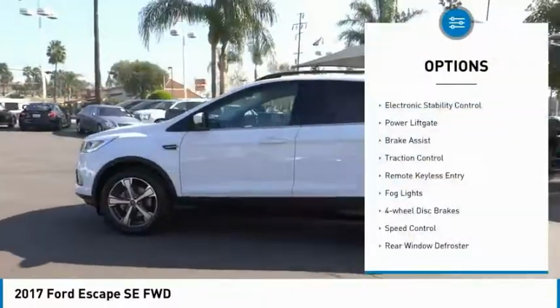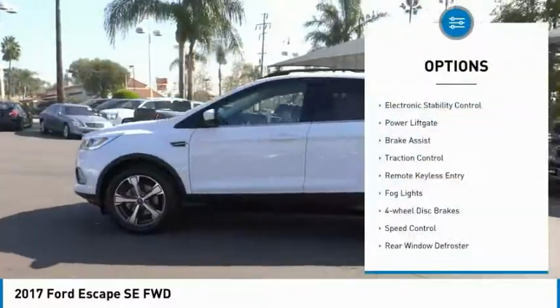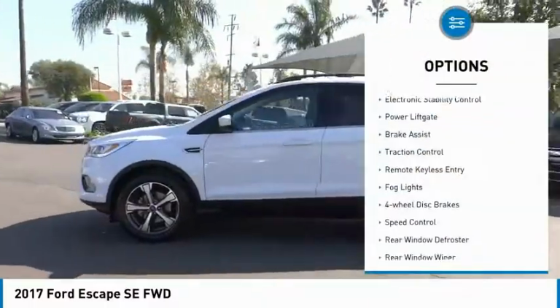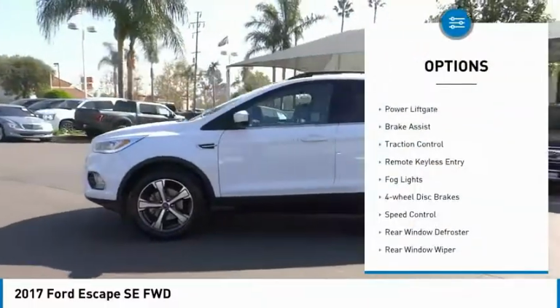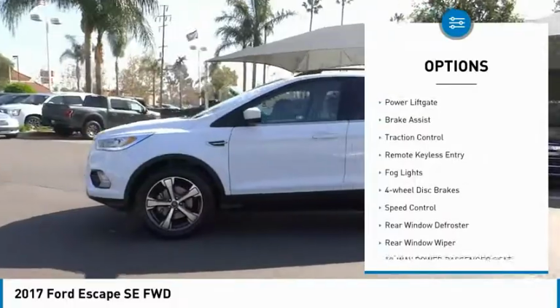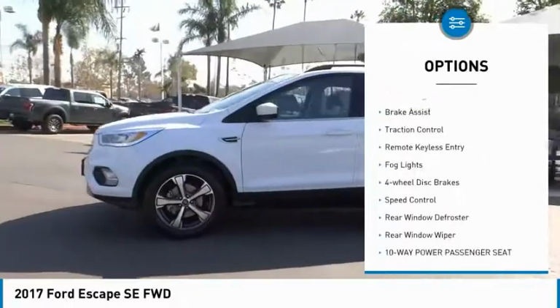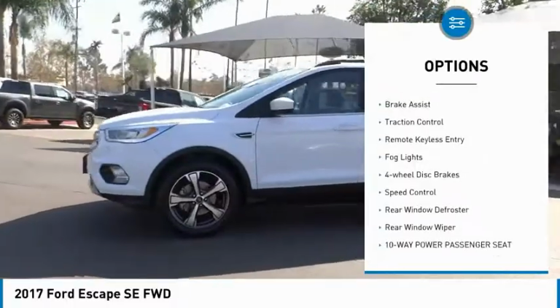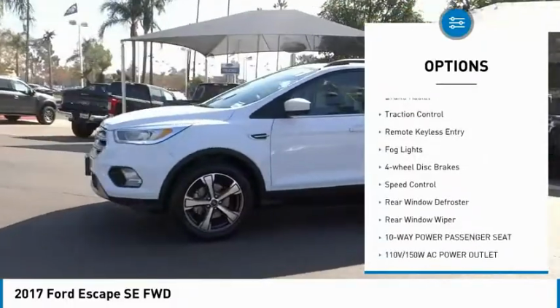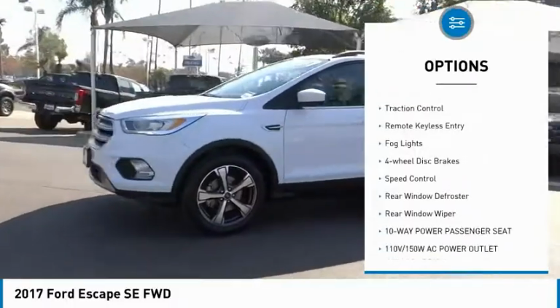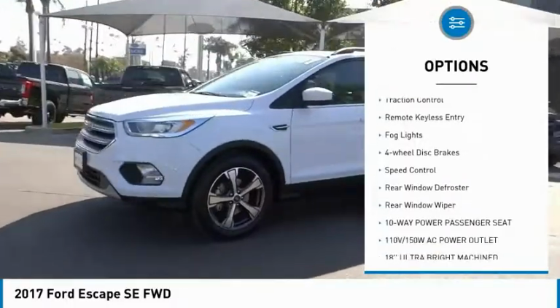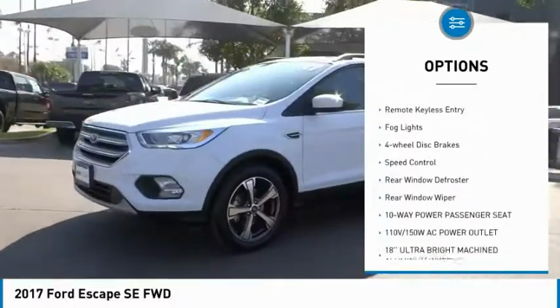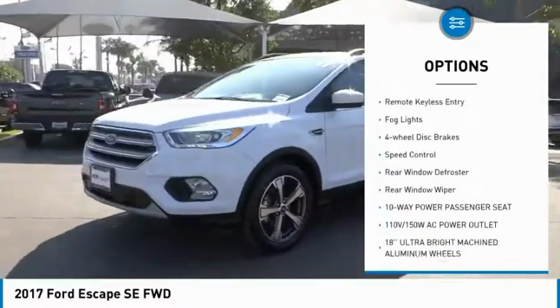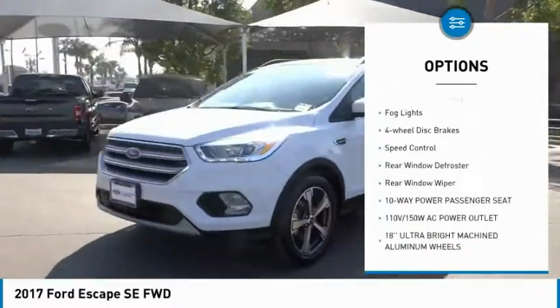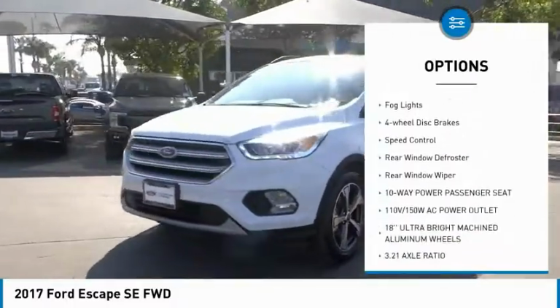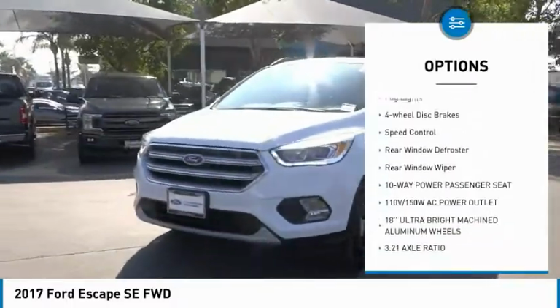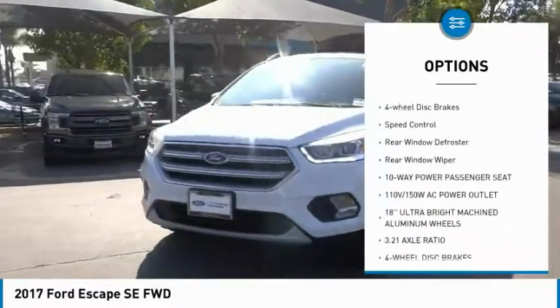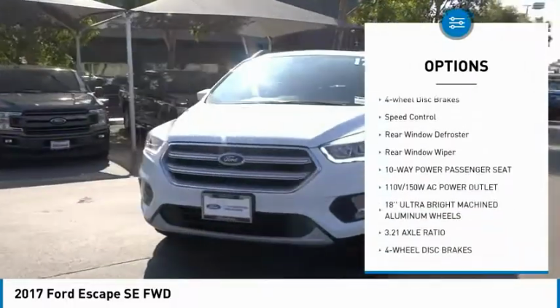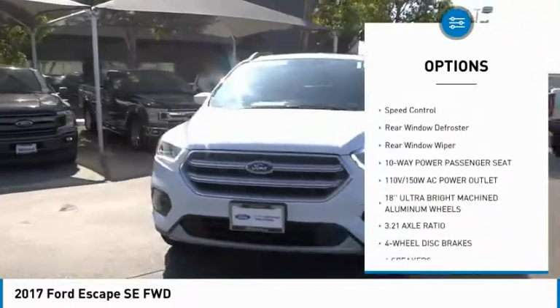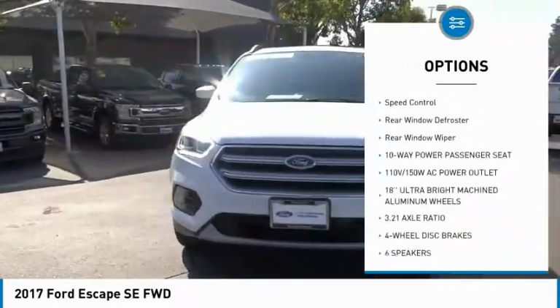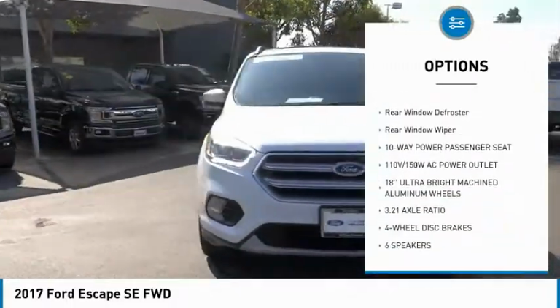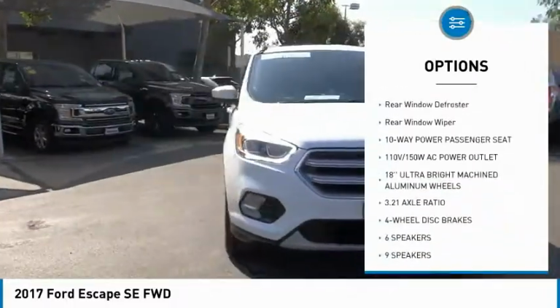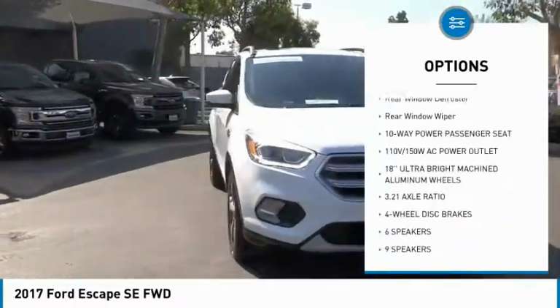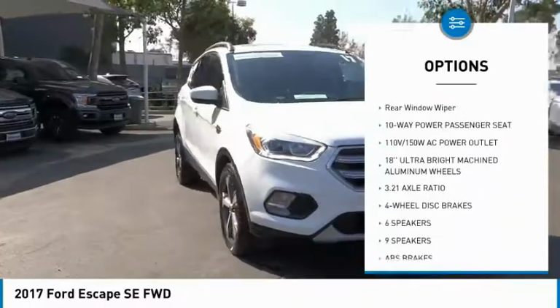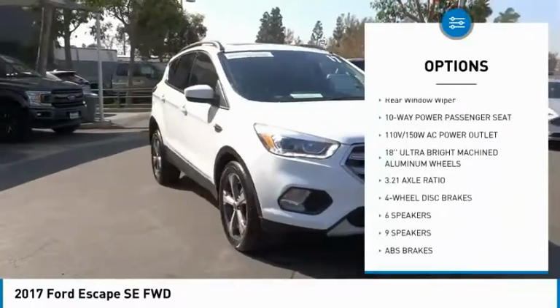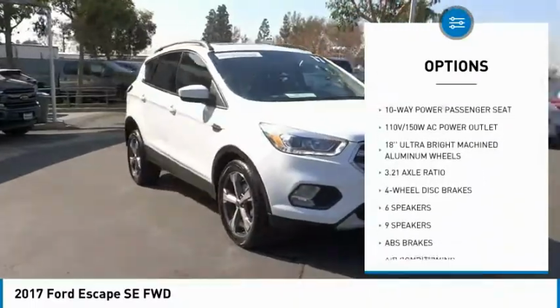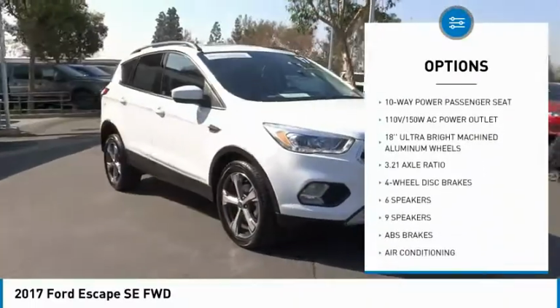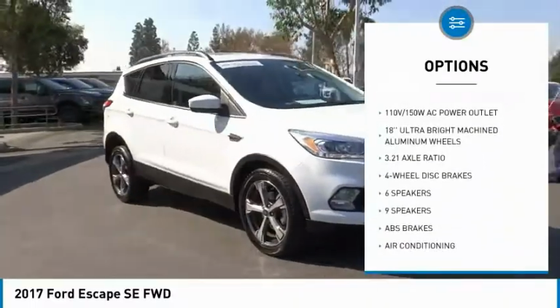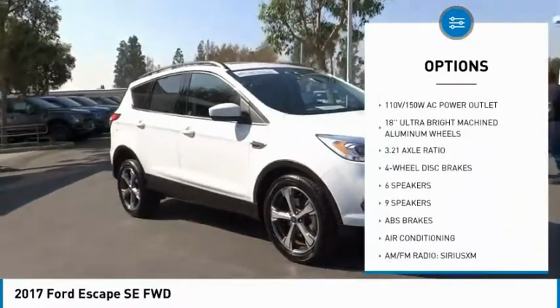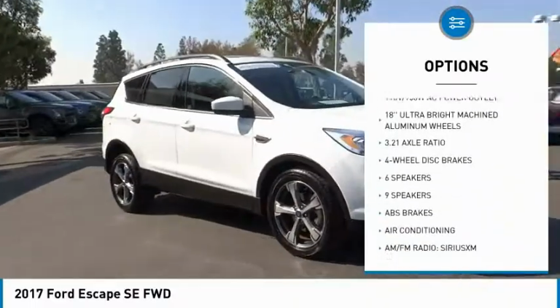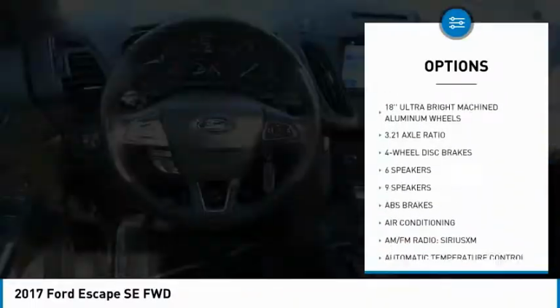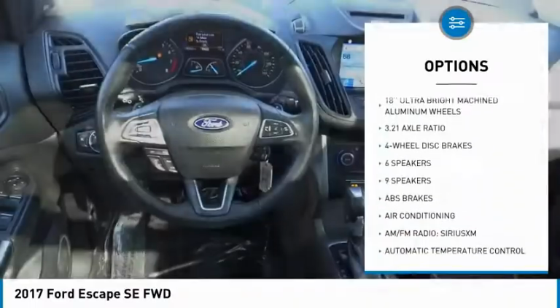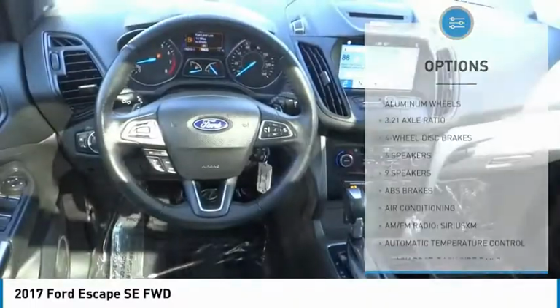Electronic stability control, power lift gate, brake assist, traction control, remote keyless entry, fog lights, four-wheel disc brakes.